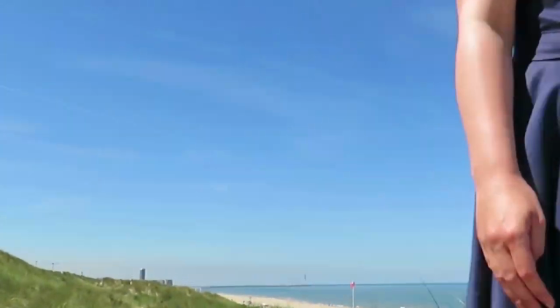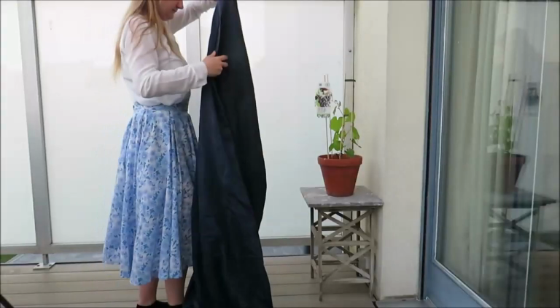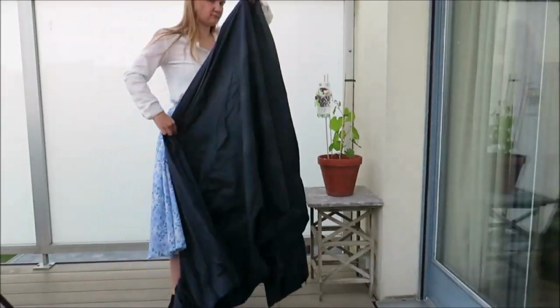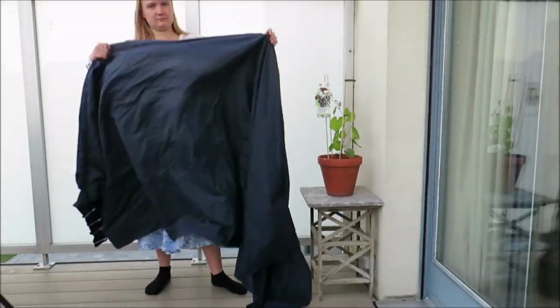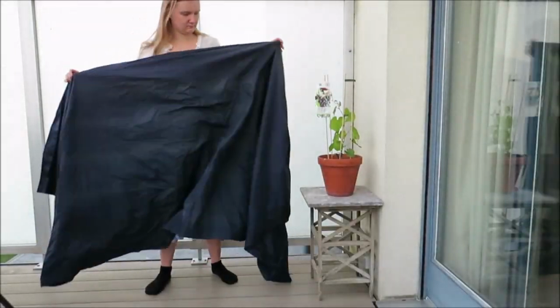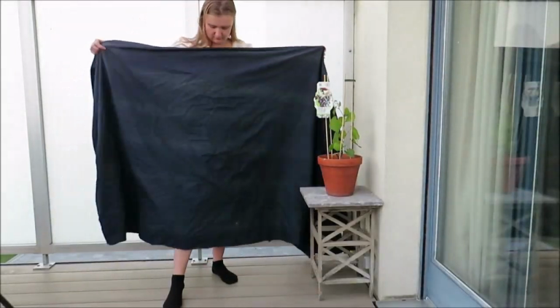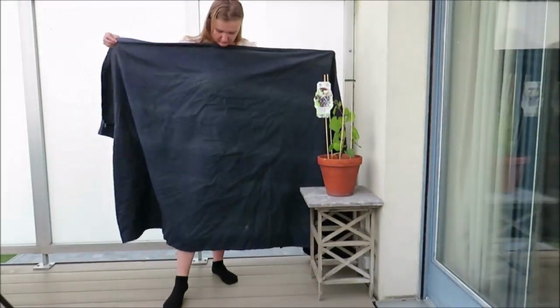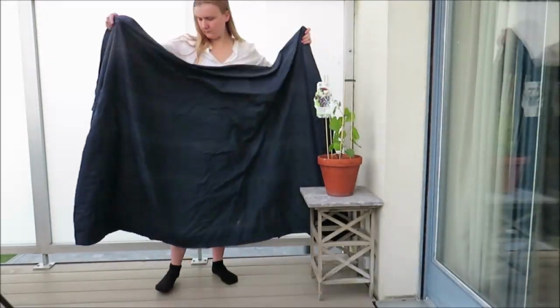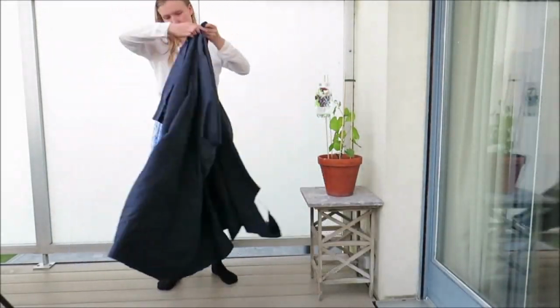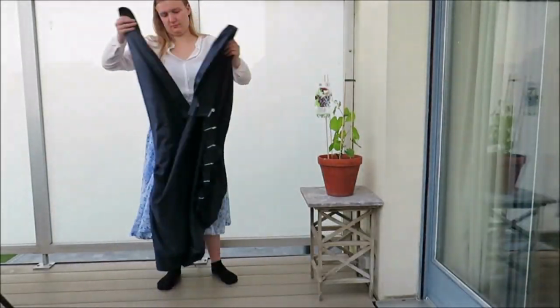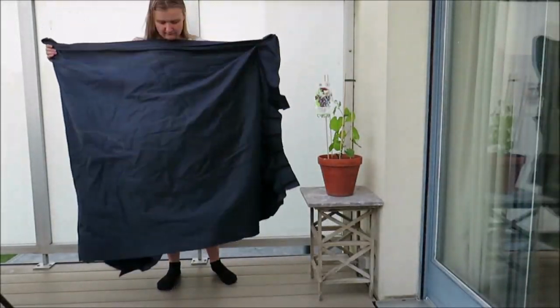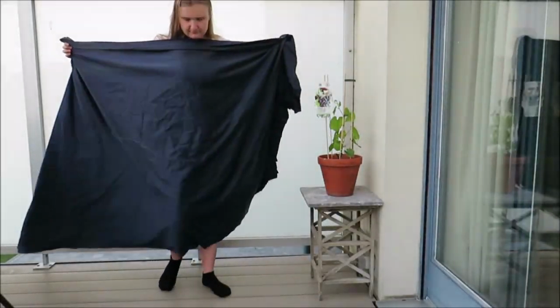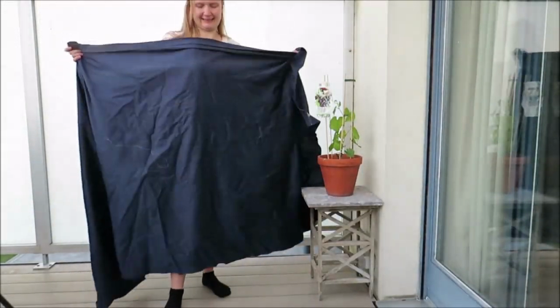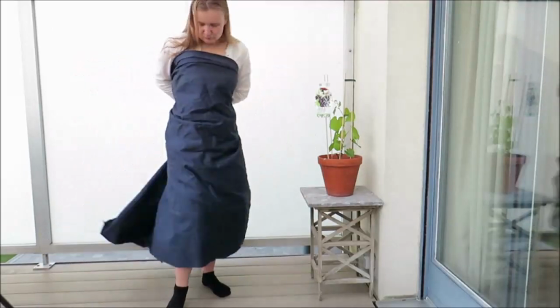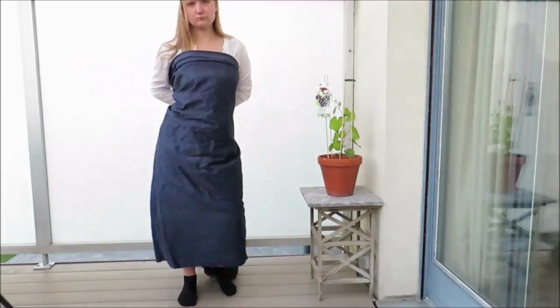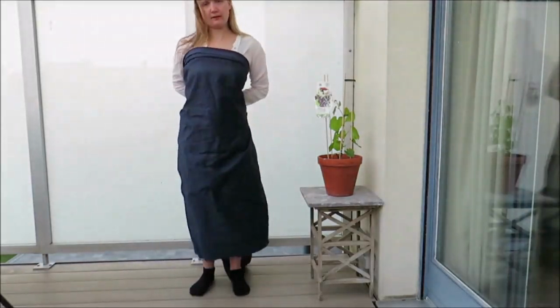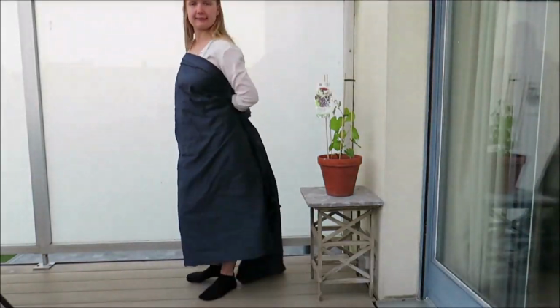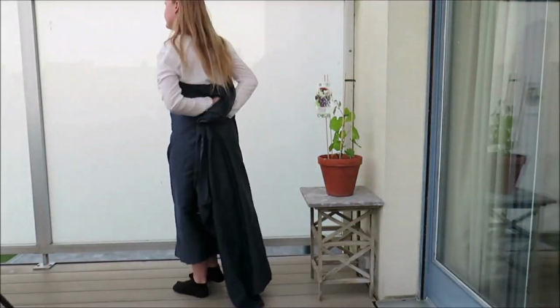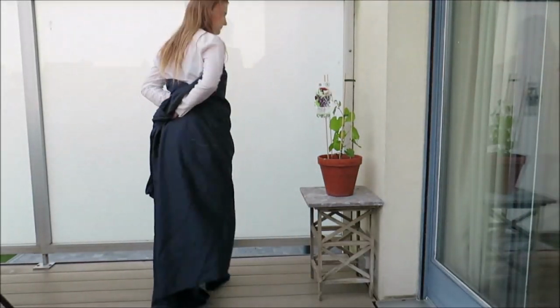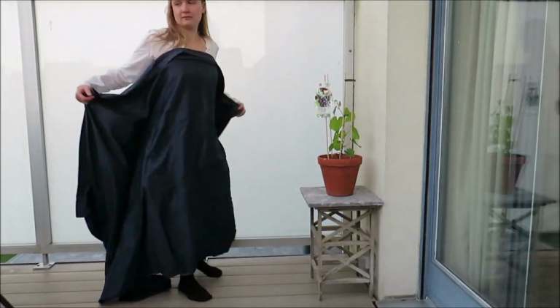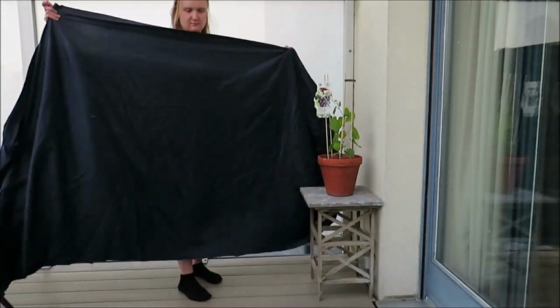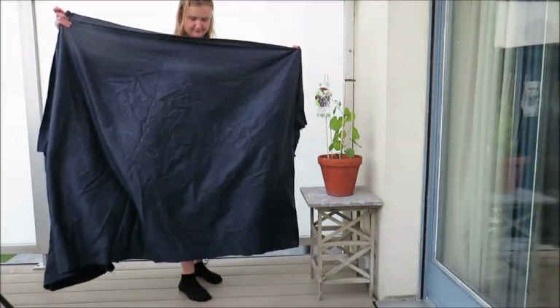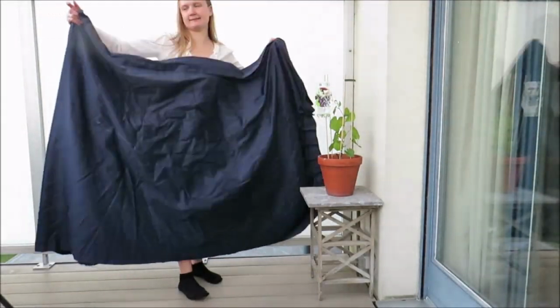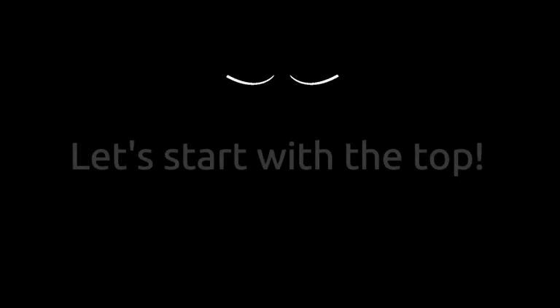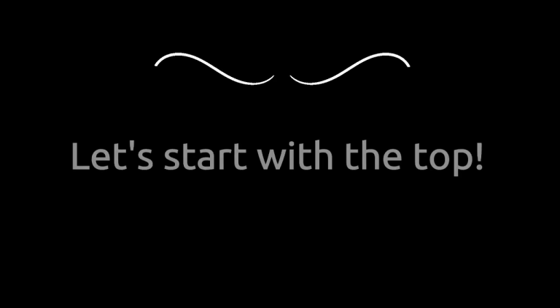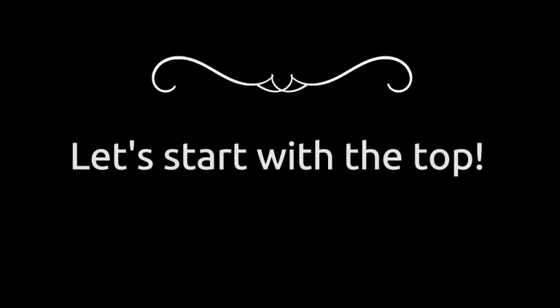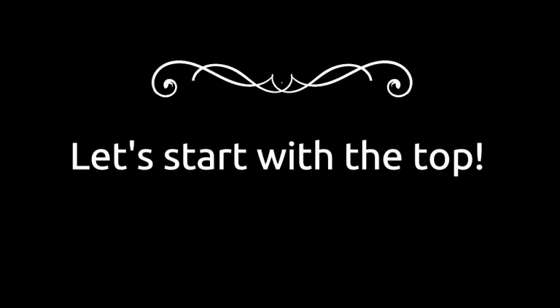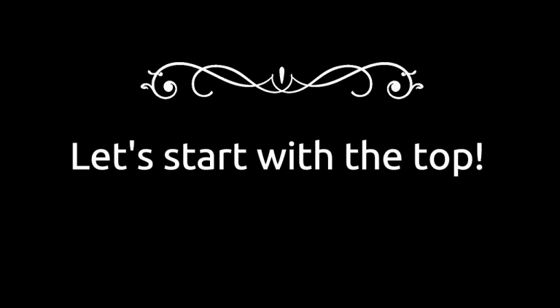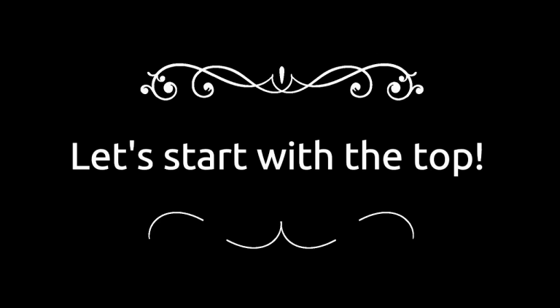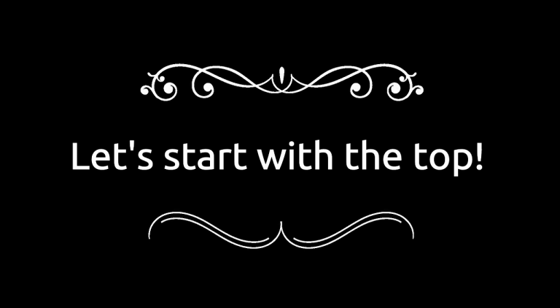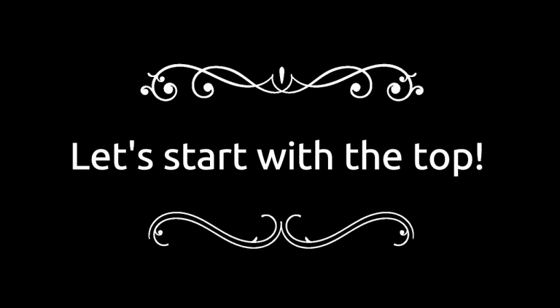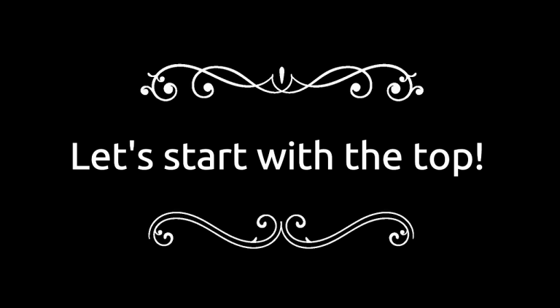I made this dress from a curtain that I bought in the thrift store. Let's start by making the top part.